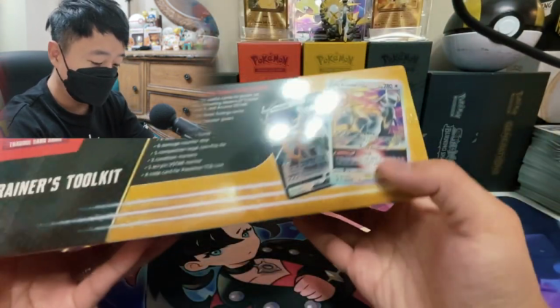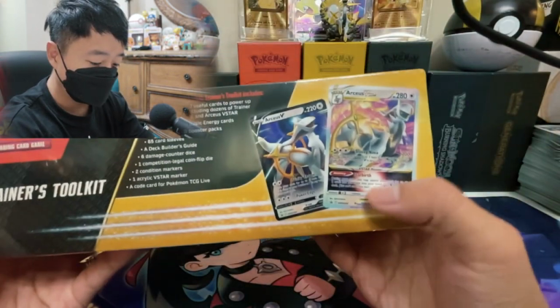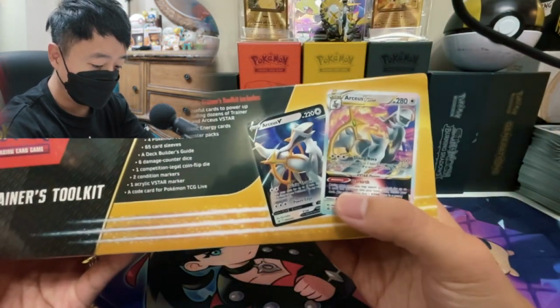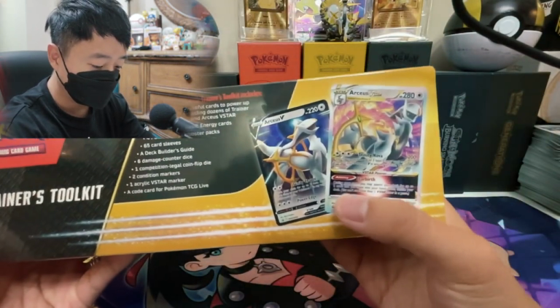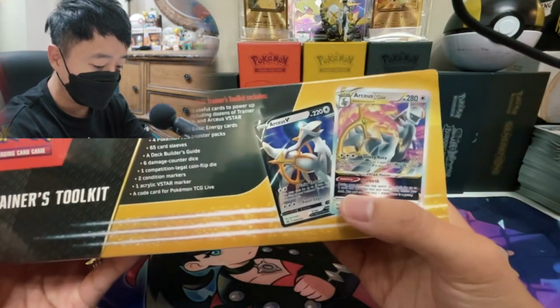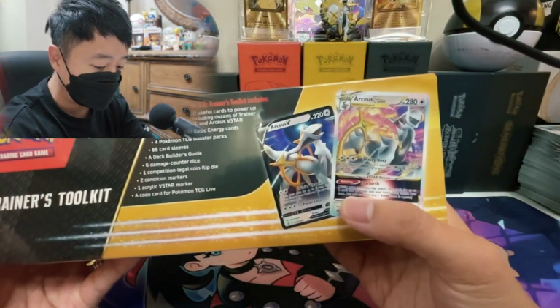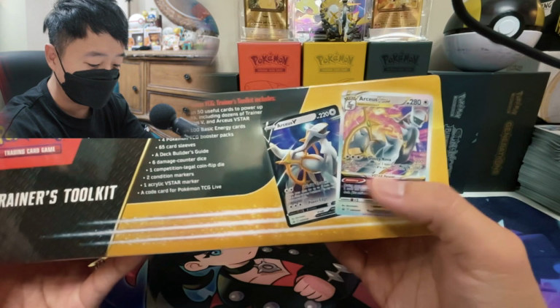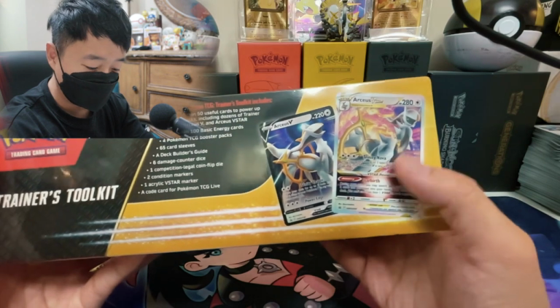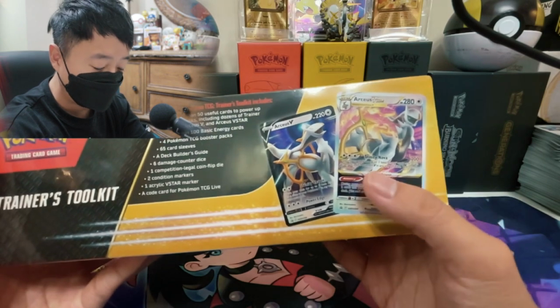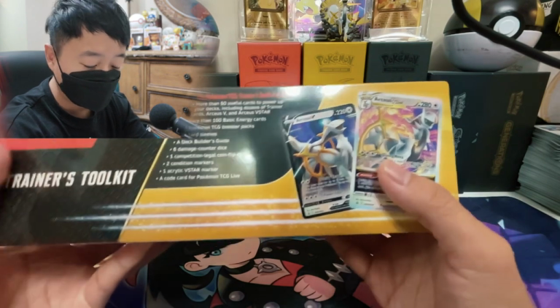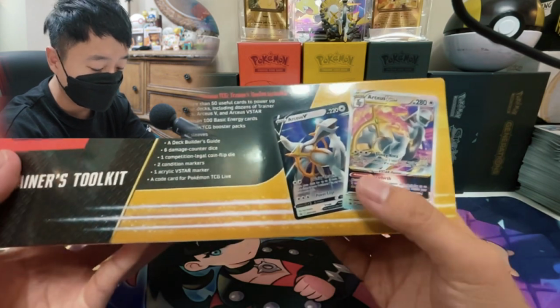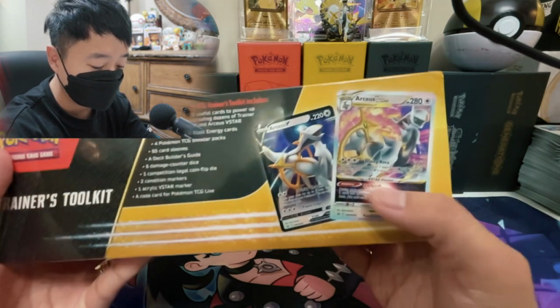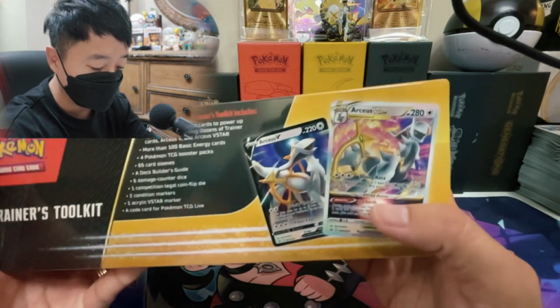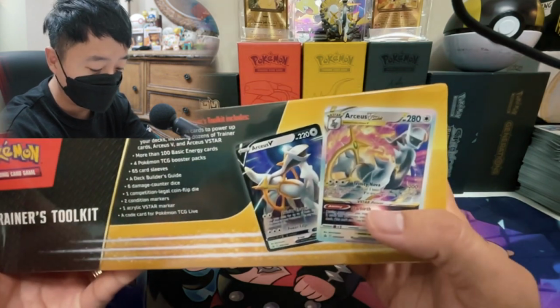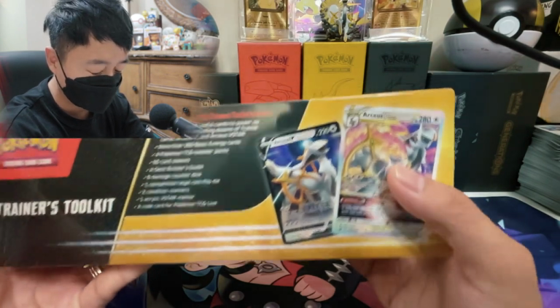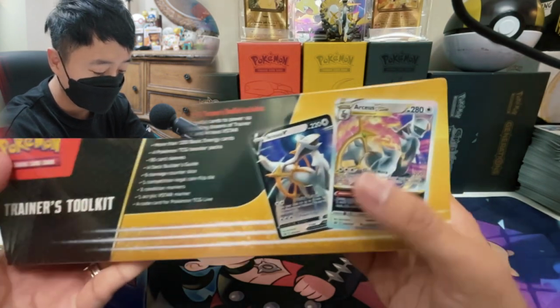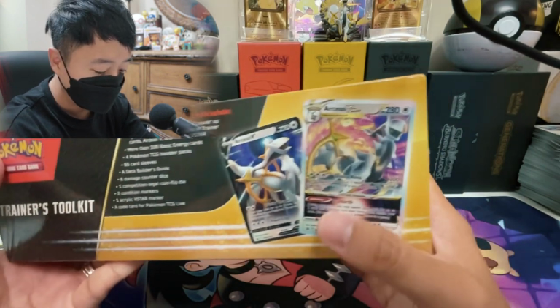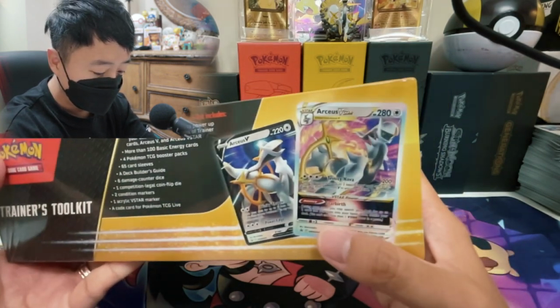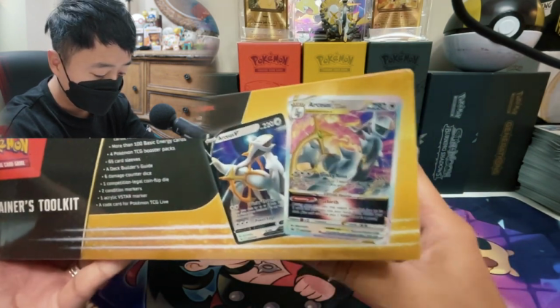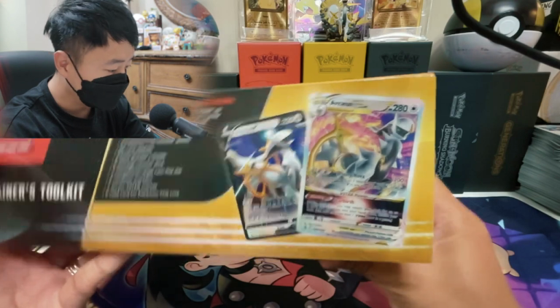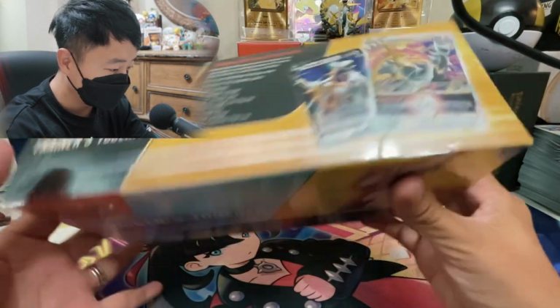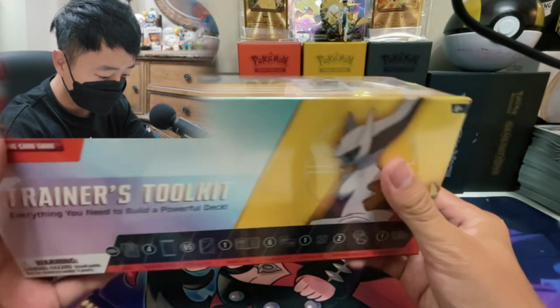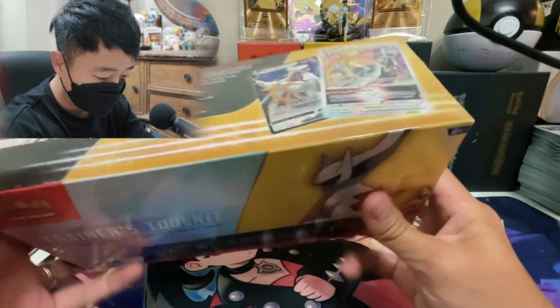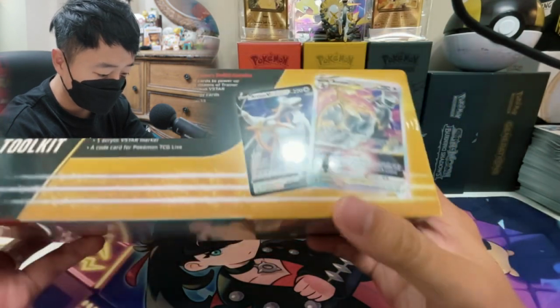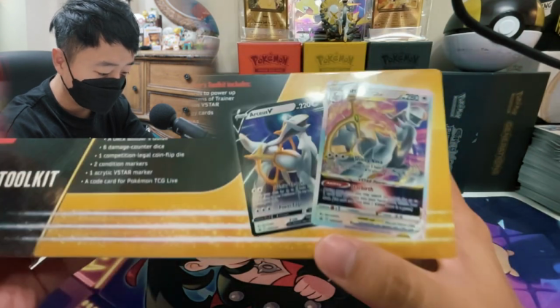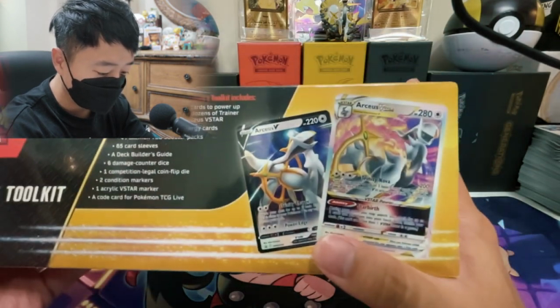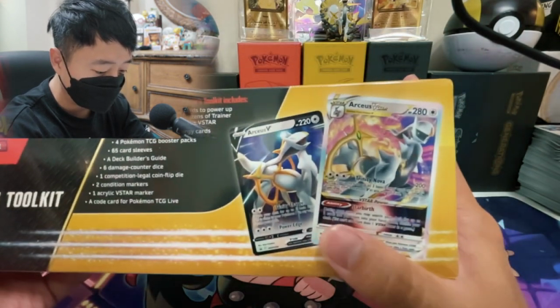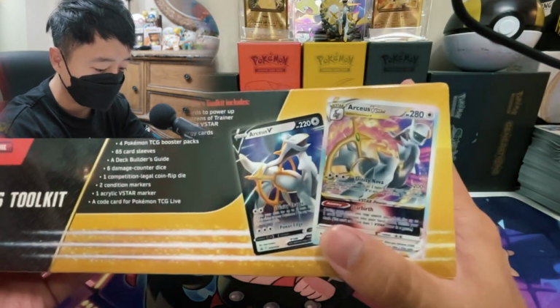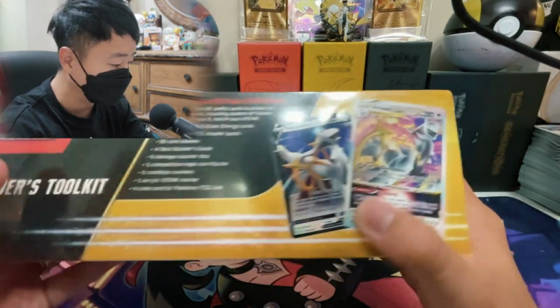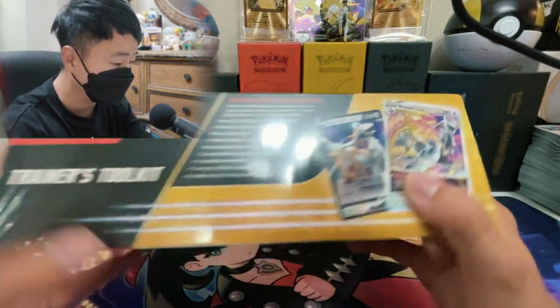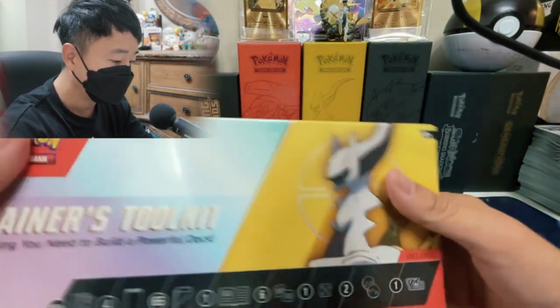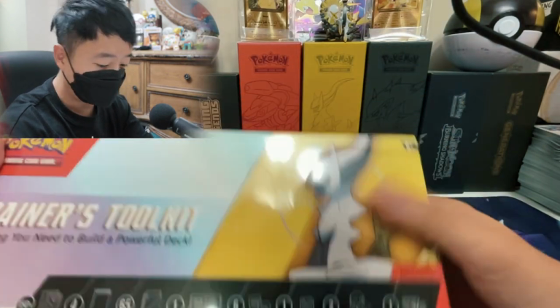This is the two RCS promo cards that you get. I'm pretty sure this is a new artwork exclusive card to the Trainer's Toolkit because the regular RCSV and the V-Star look different from this.